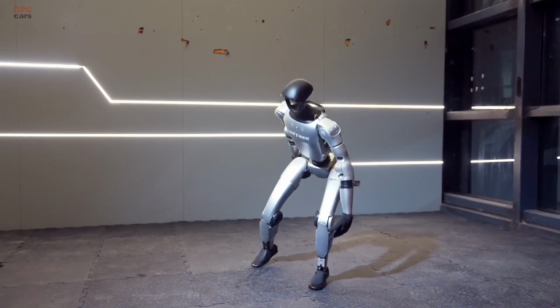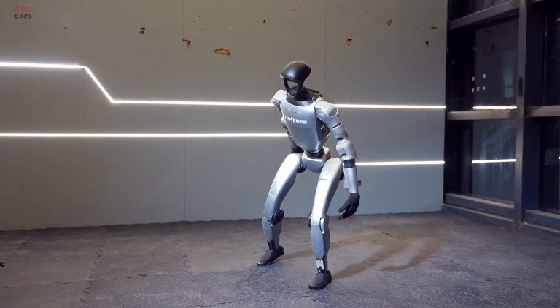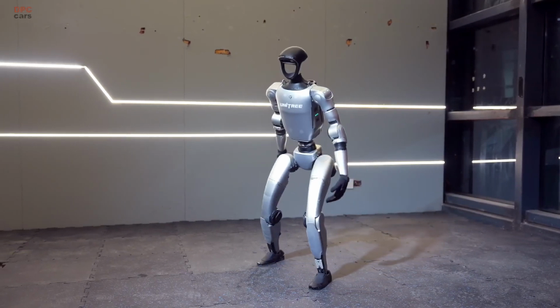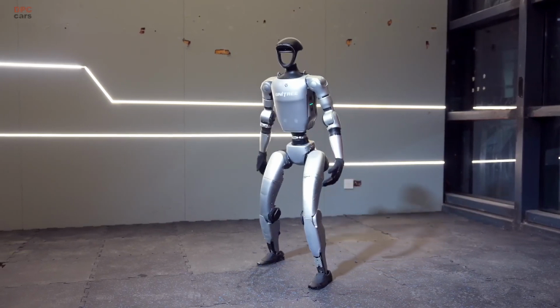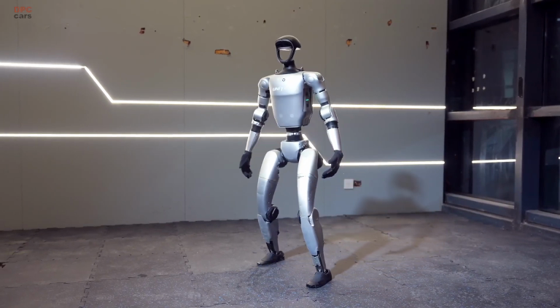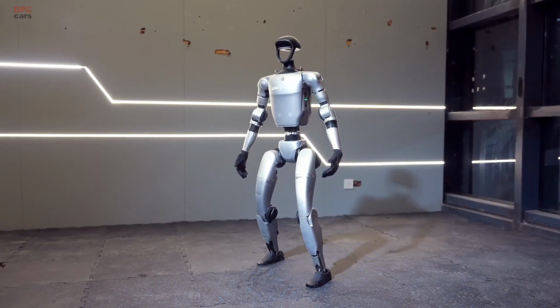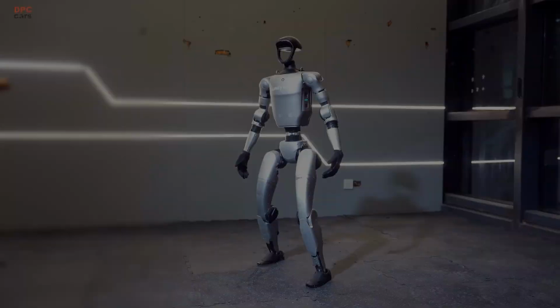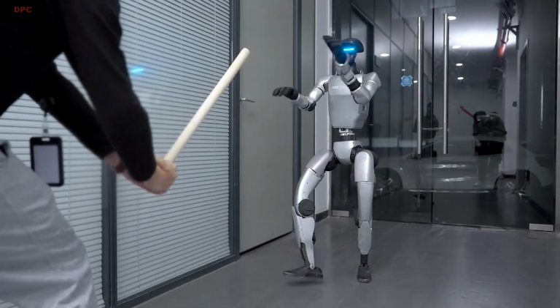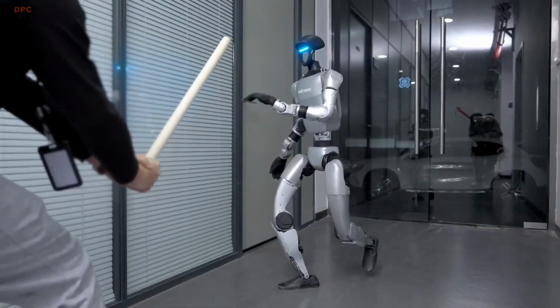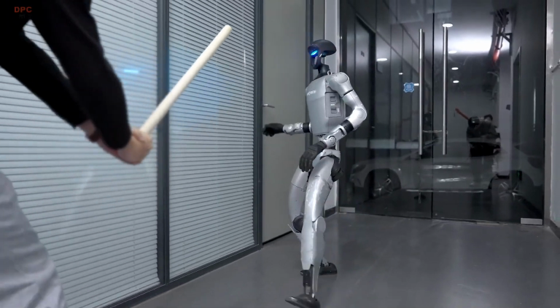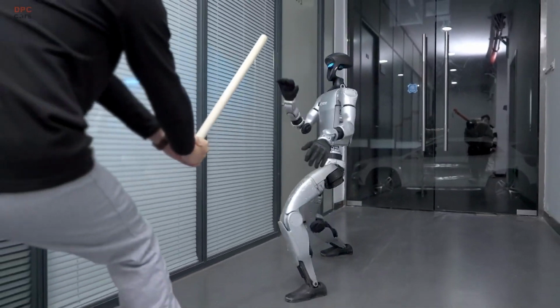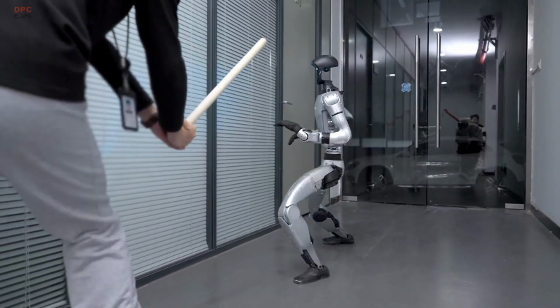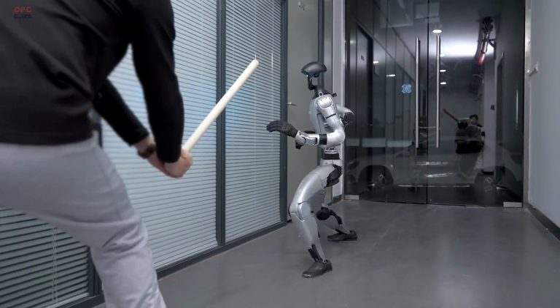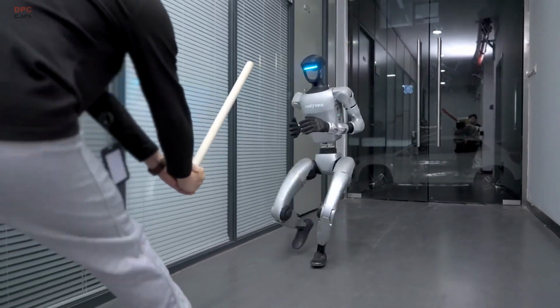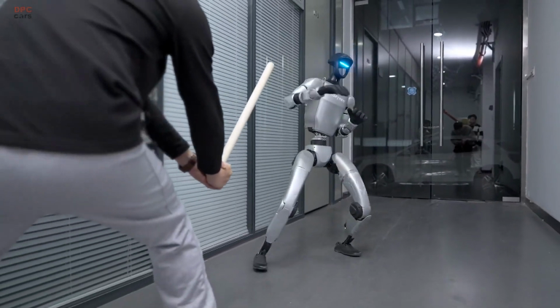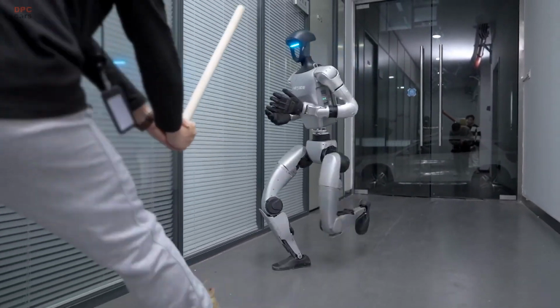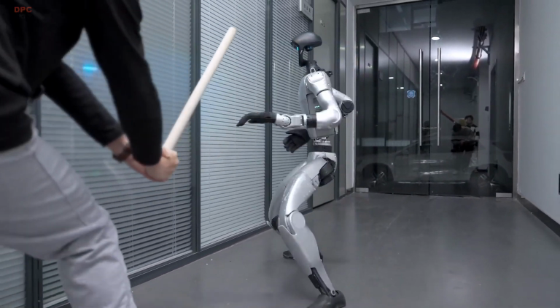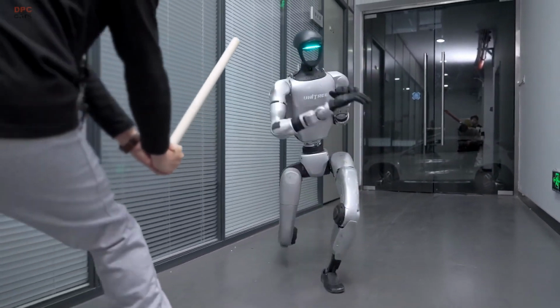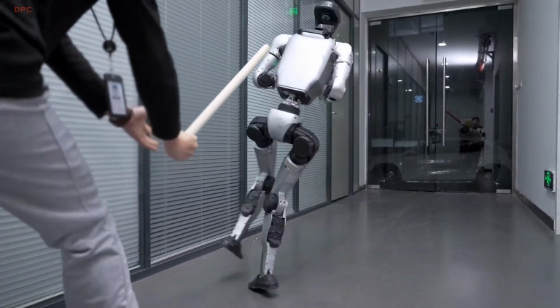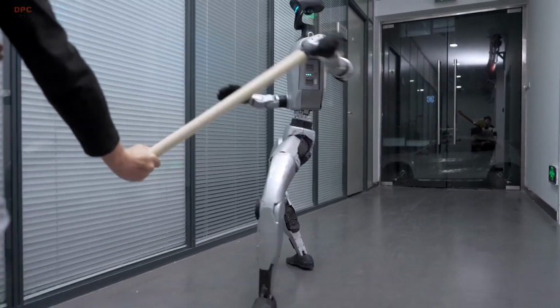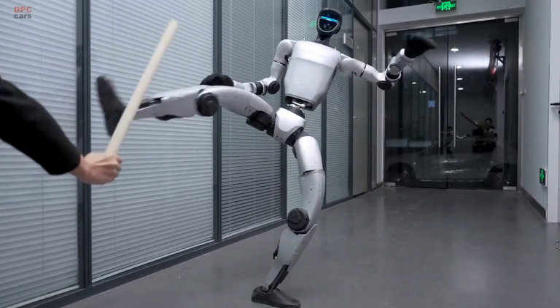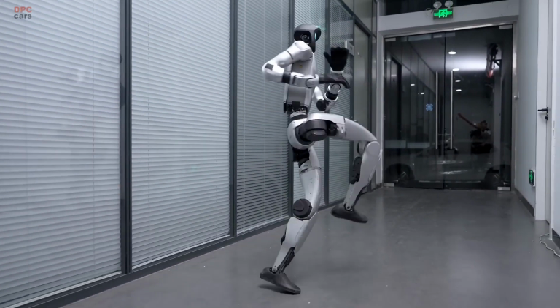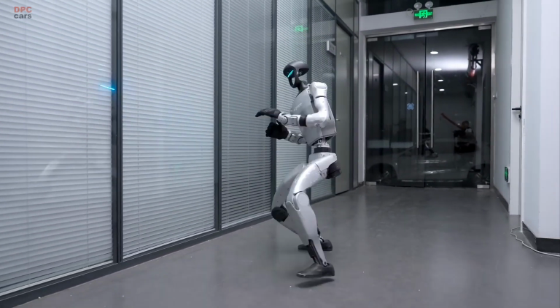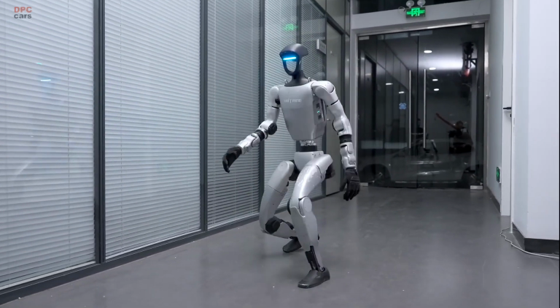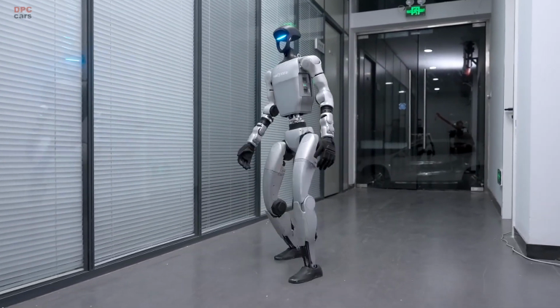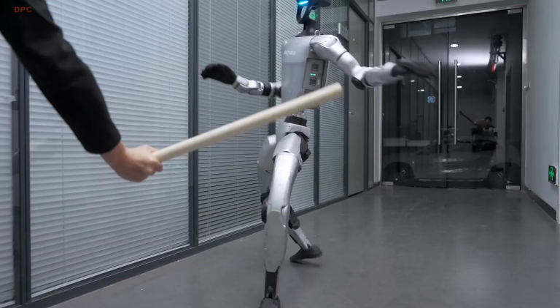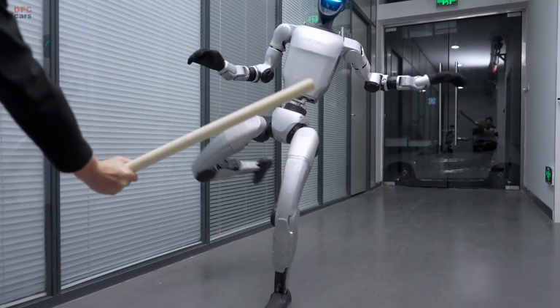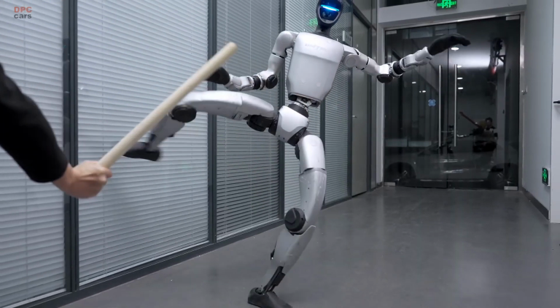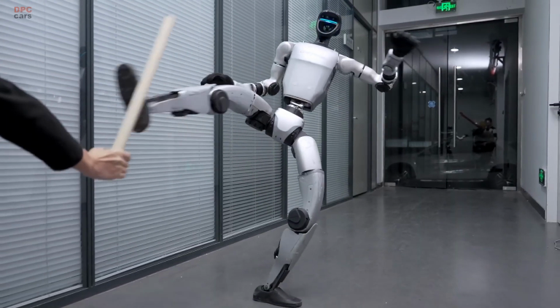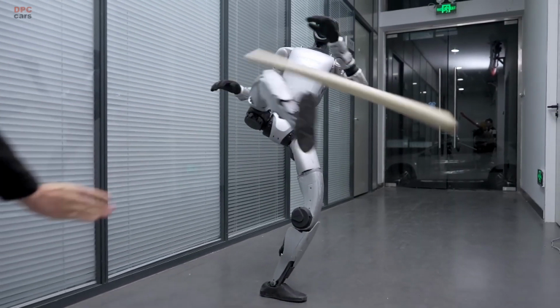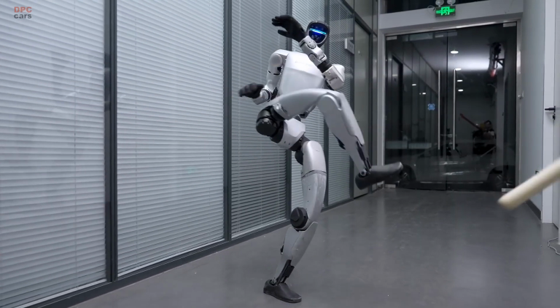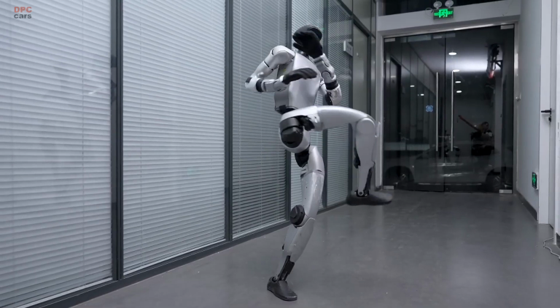This demonstration follows another impressive display from earlier in the month, where the G1 performed a complex 720-degree spinning kick, successfully knocking a baton out of a person's hands.